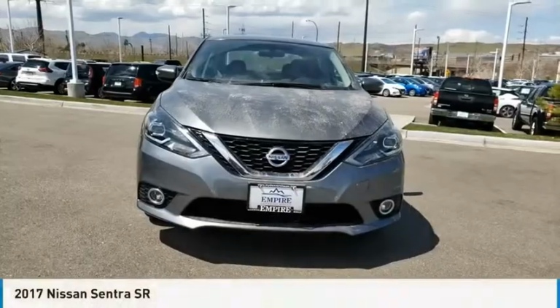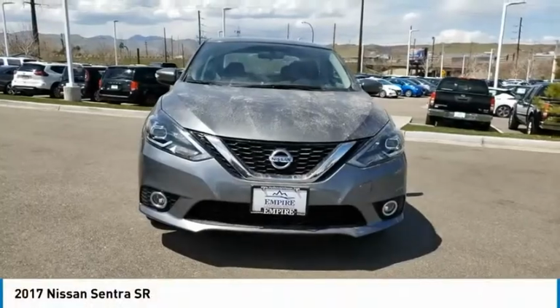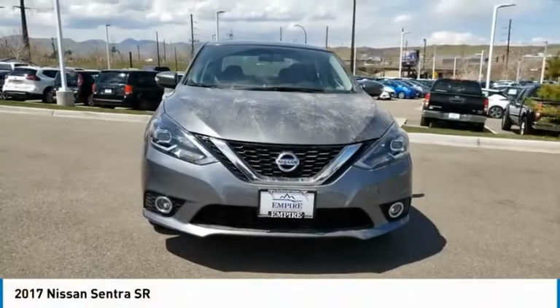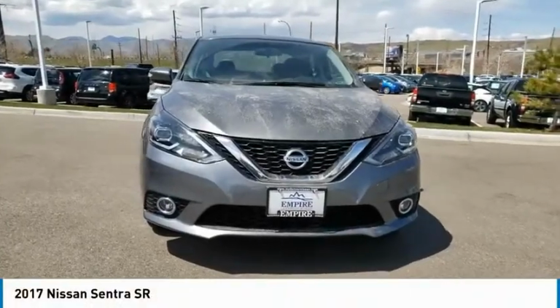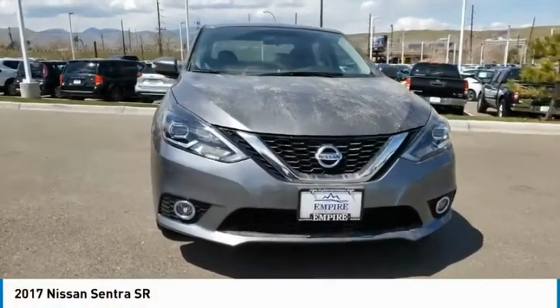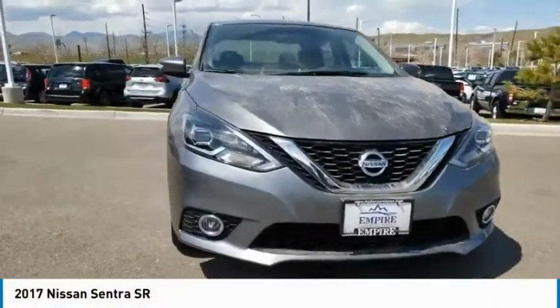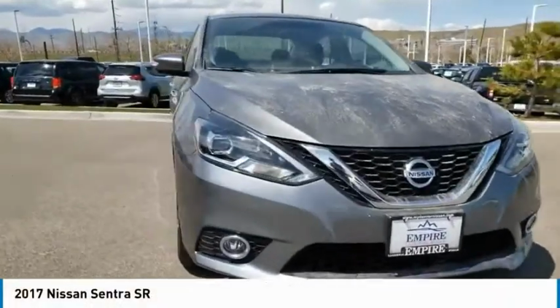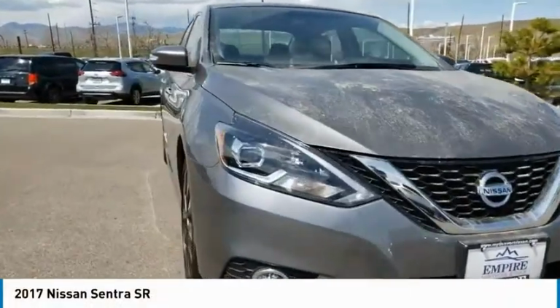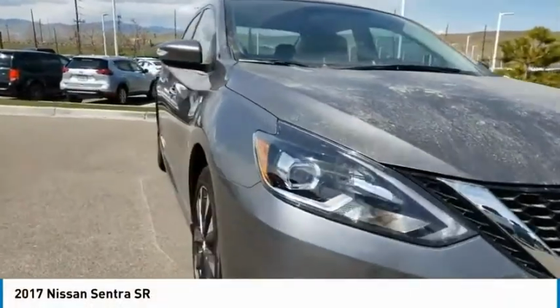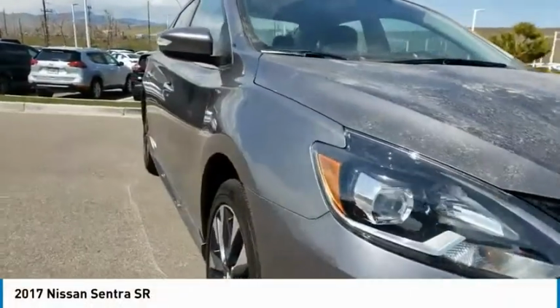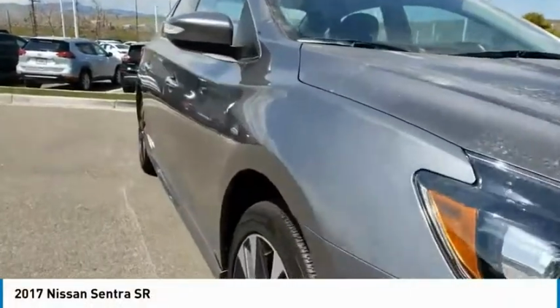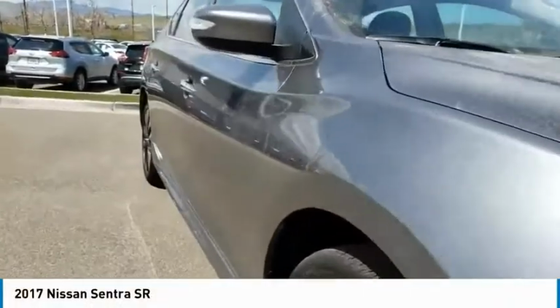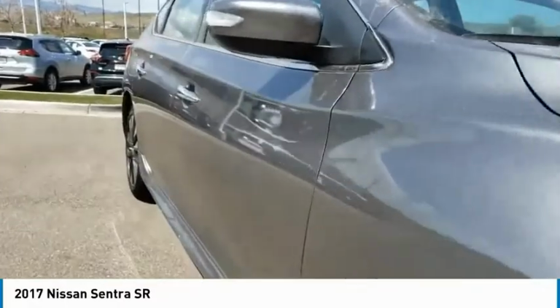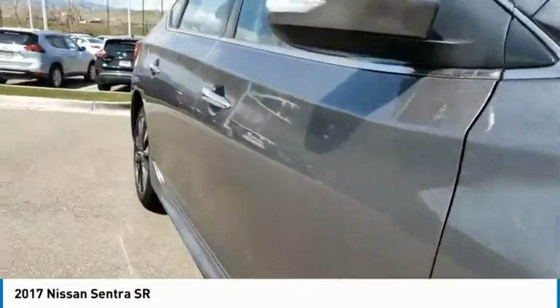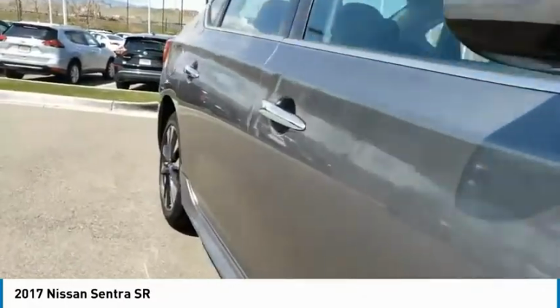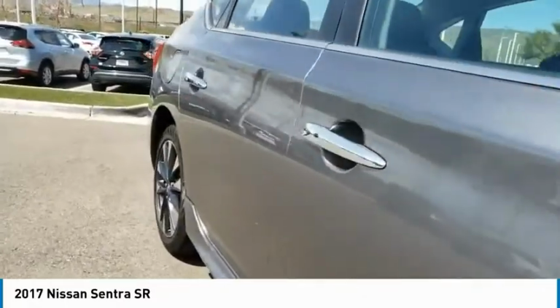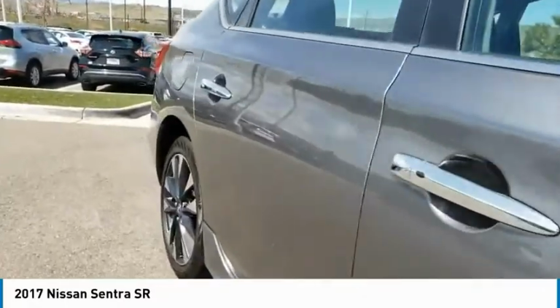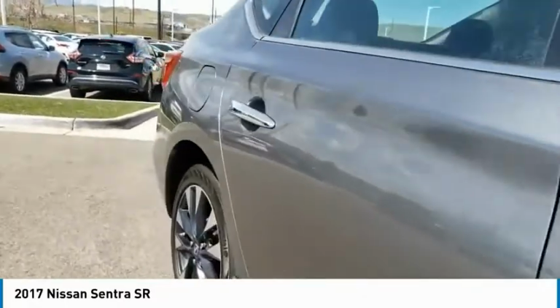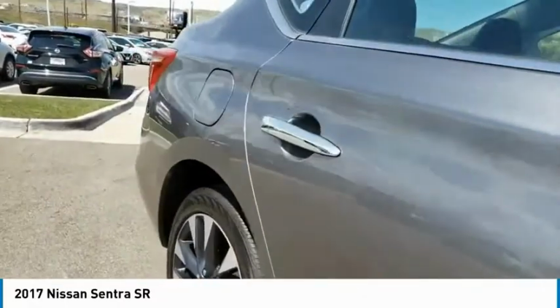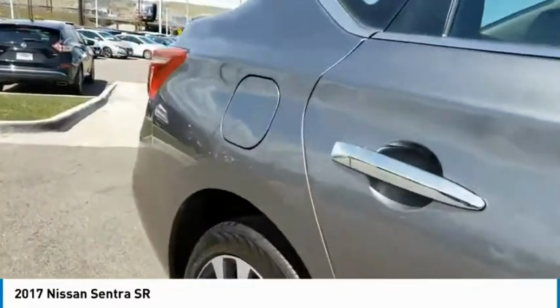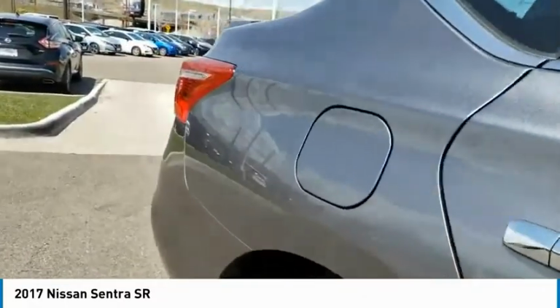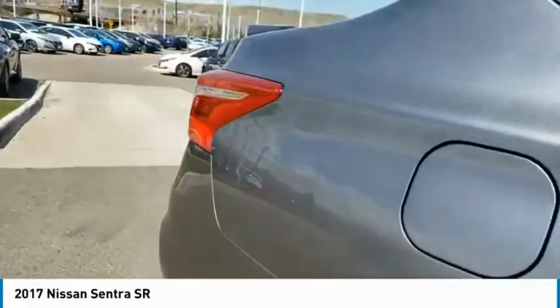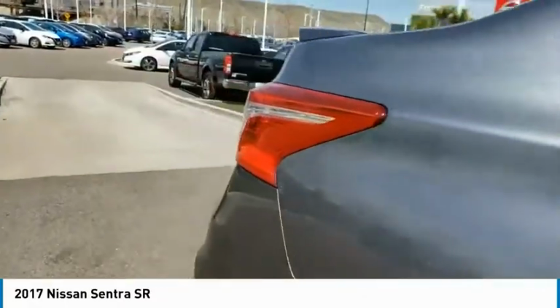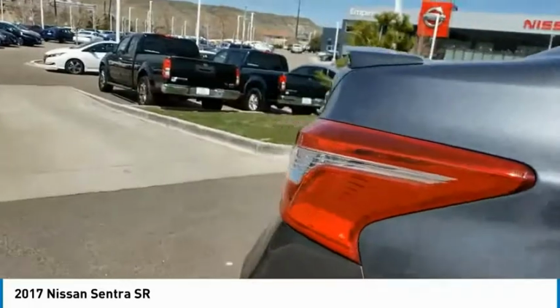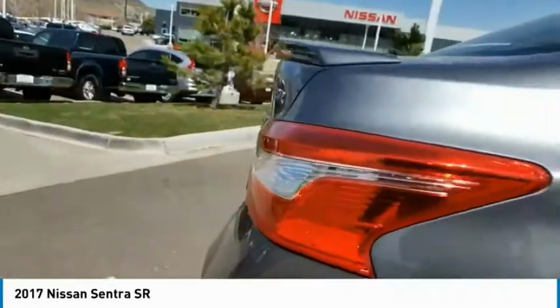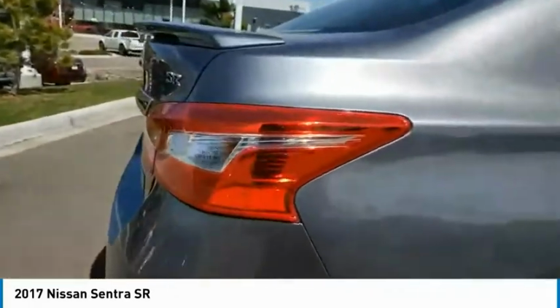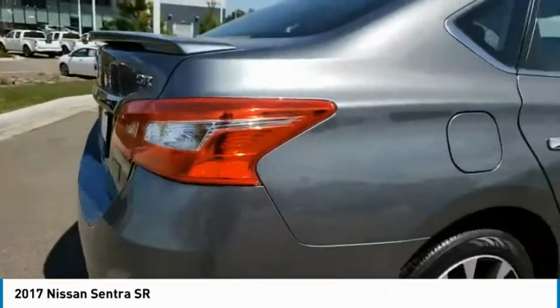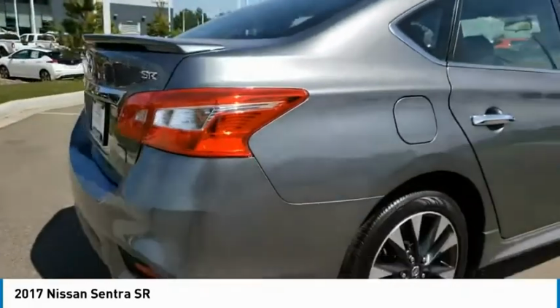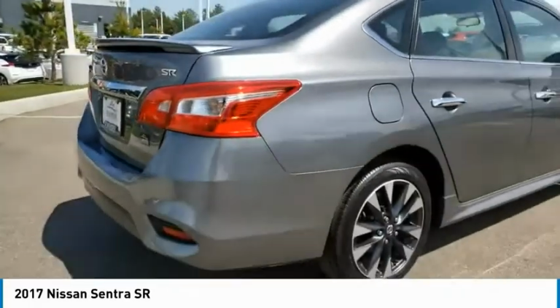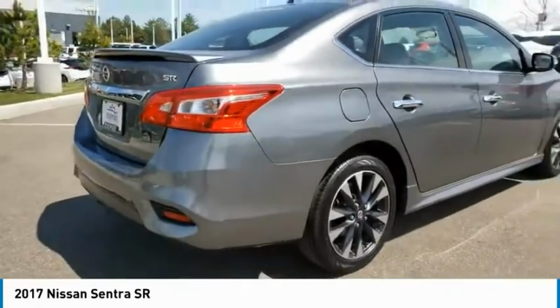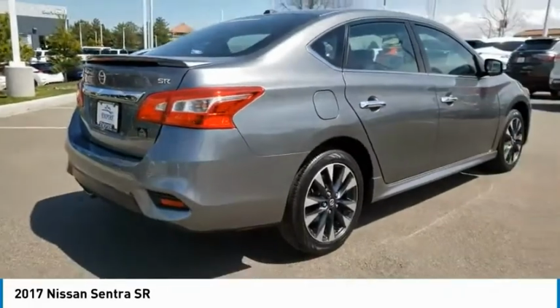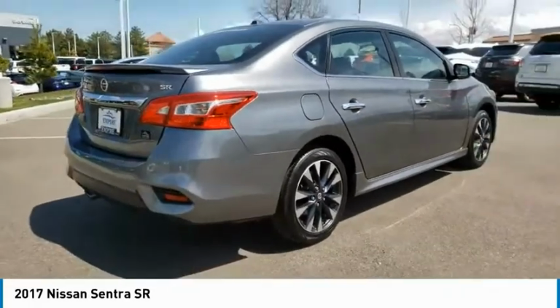Stop by and take a look at the 2017 Sentra. With its spacious and versatile interior and stellar fuel efficiency, the Nissan Sentra is the obvious choice for anyone who wants to enjoy a stylish and comfortable ride.